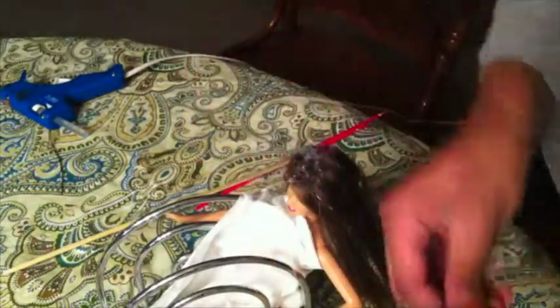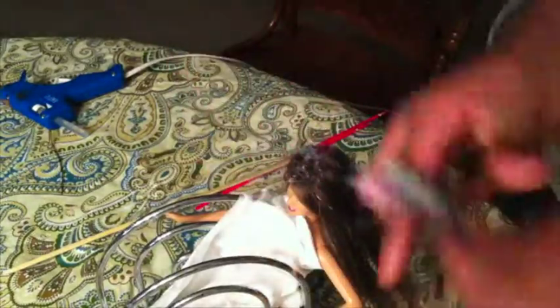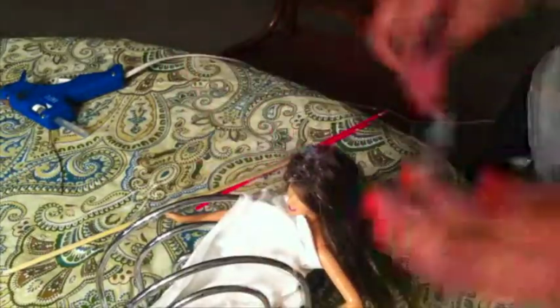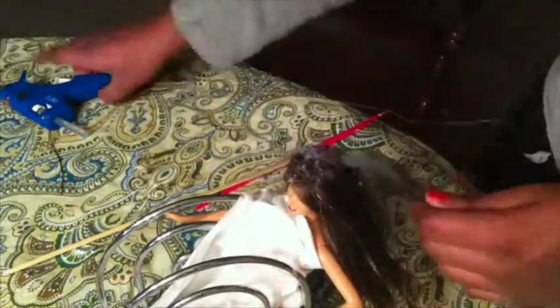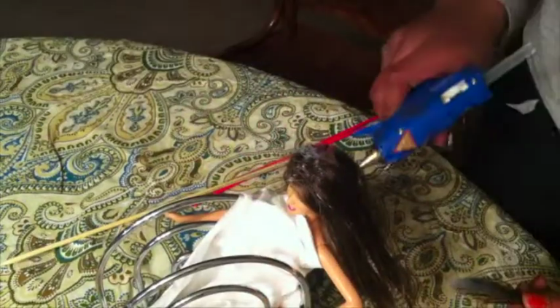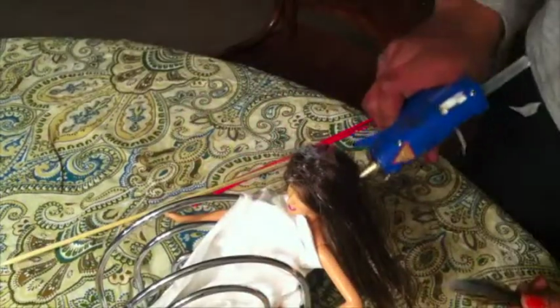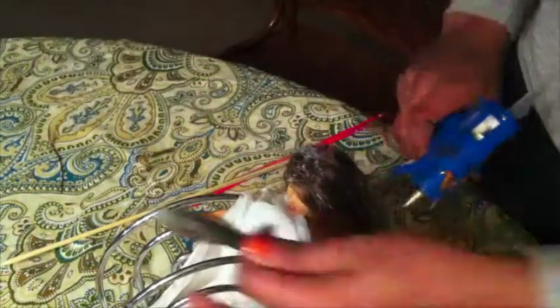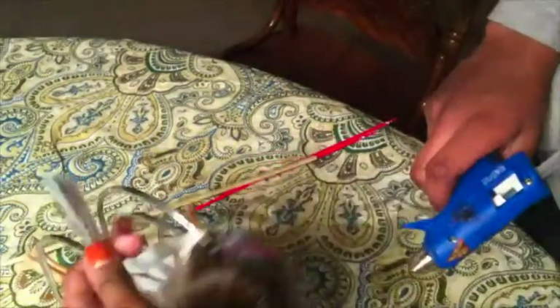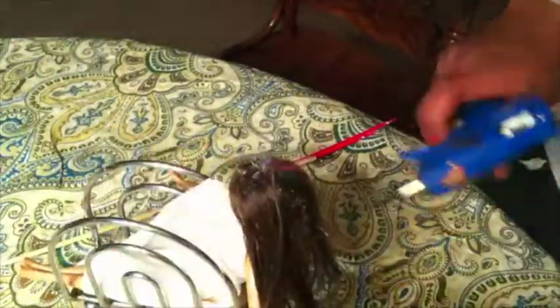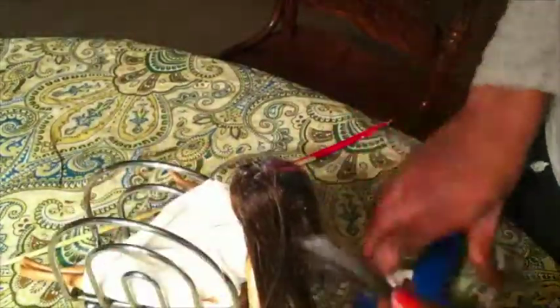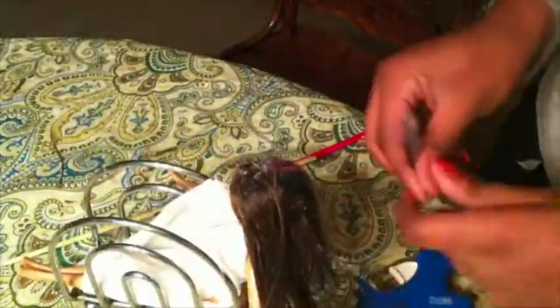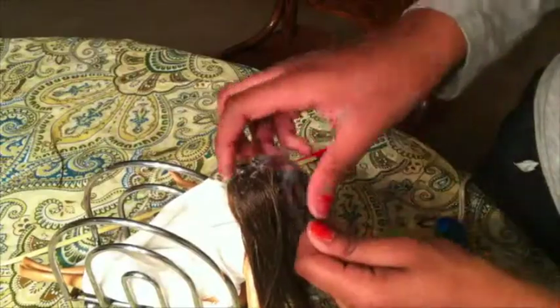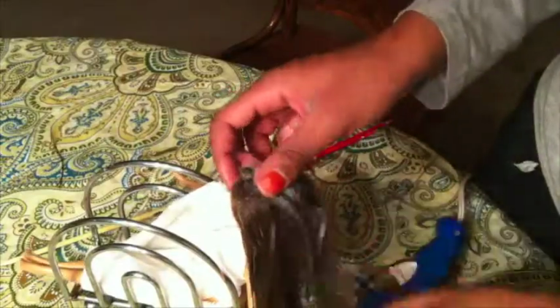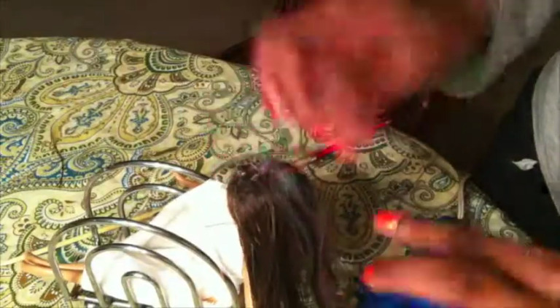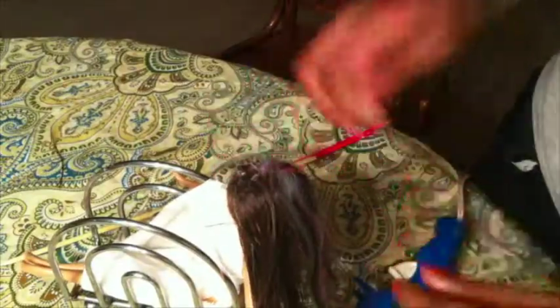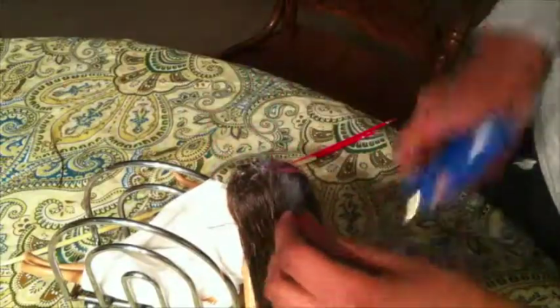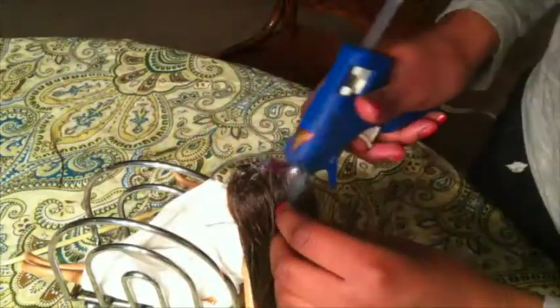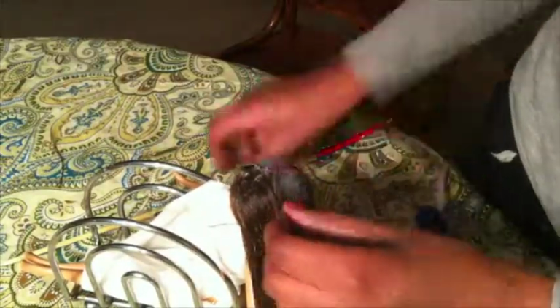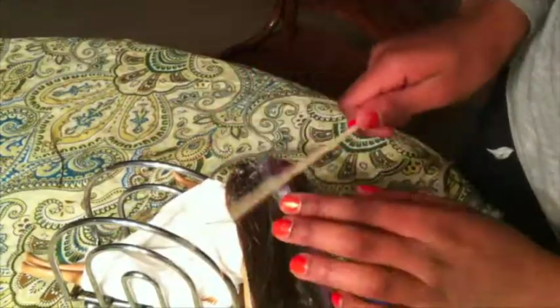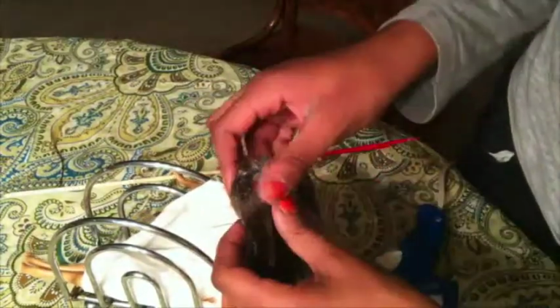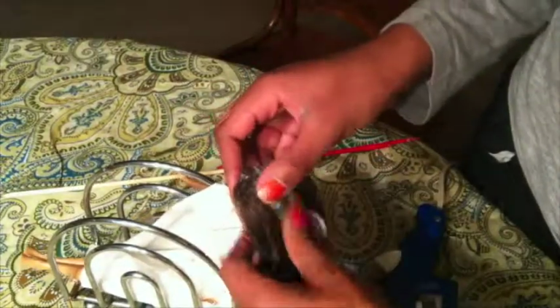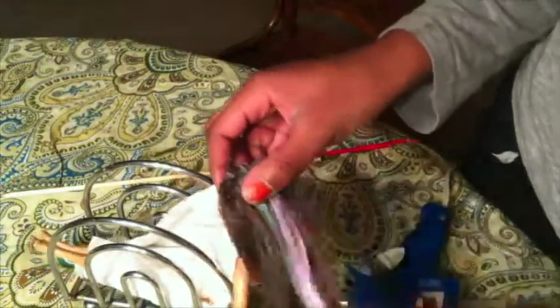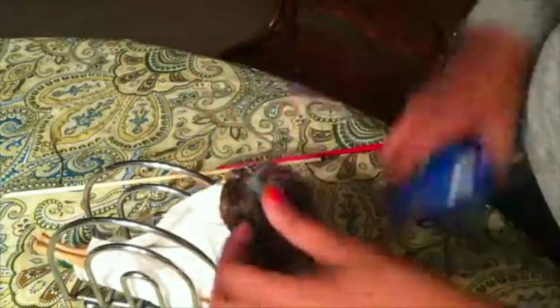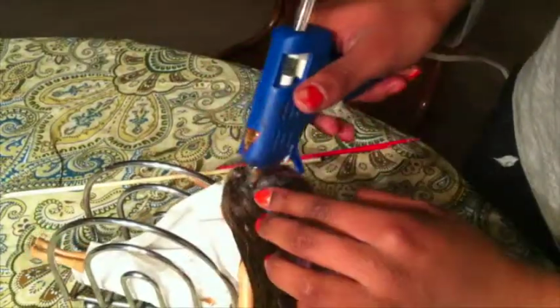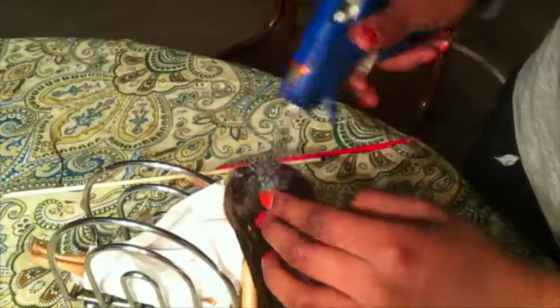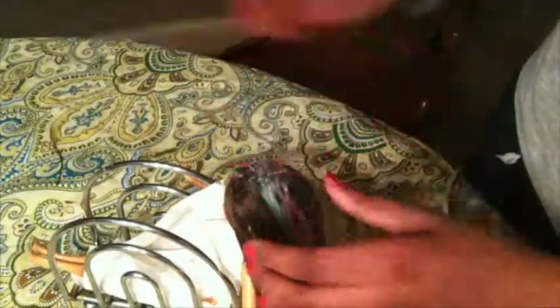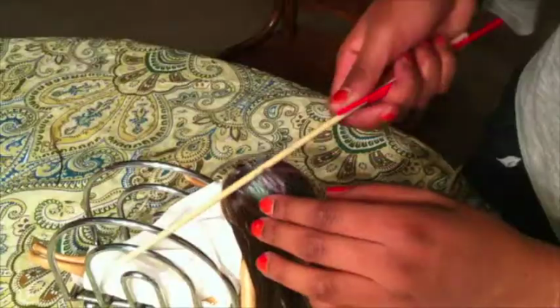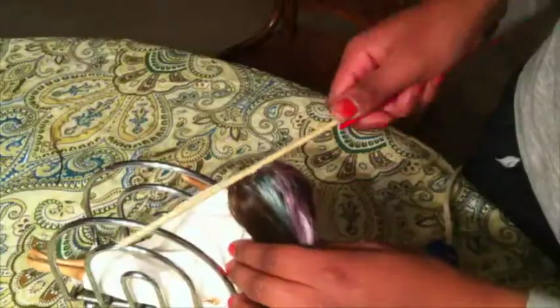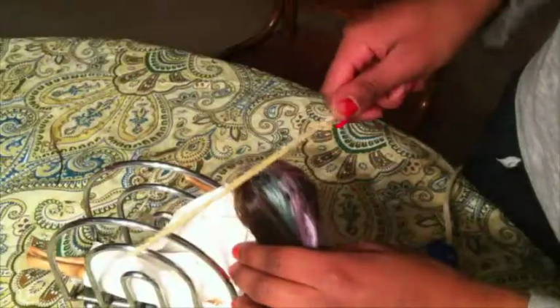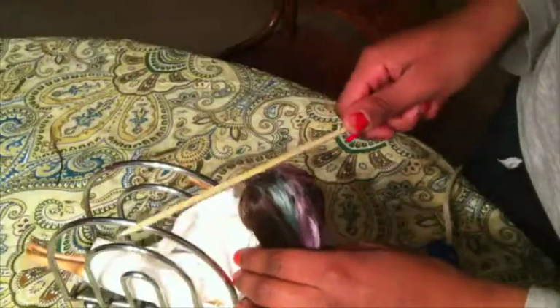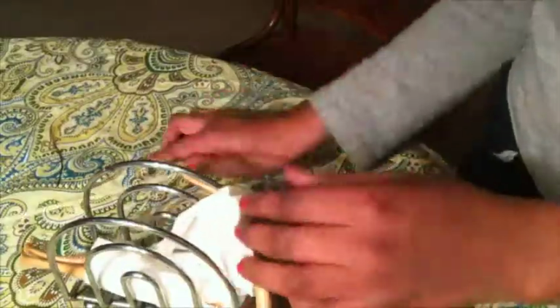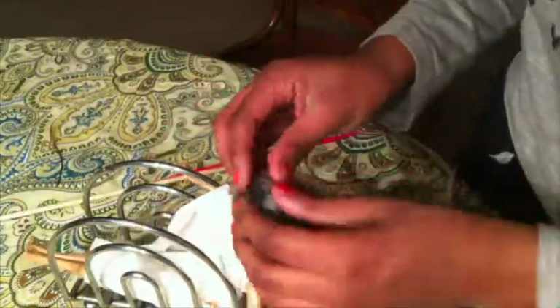Honestly, I think the doll's coming out really nice so far. I just don't want the hair to be too thin, so I'm going to glue some of the hair to the back of the head to give it a little bit of thickness.